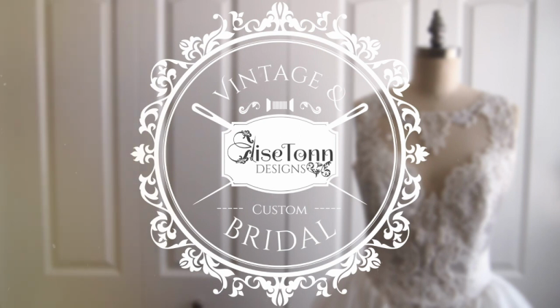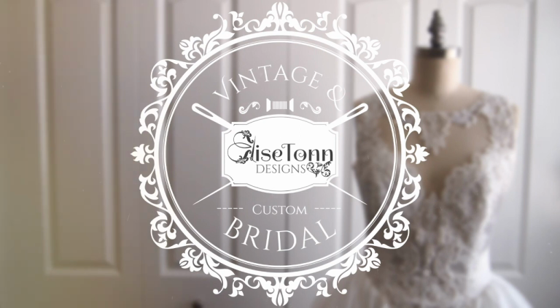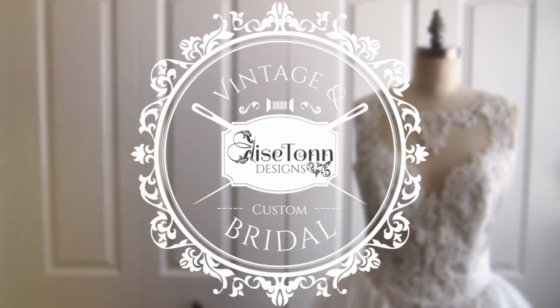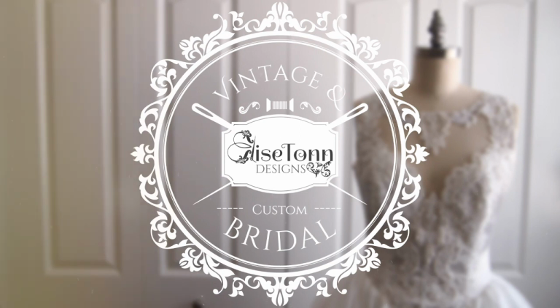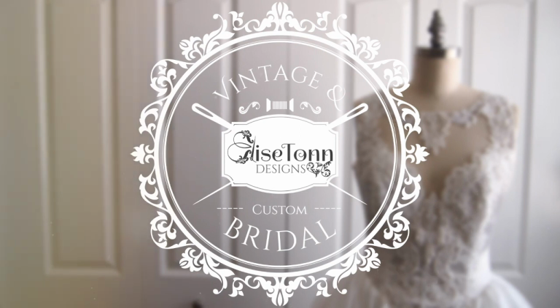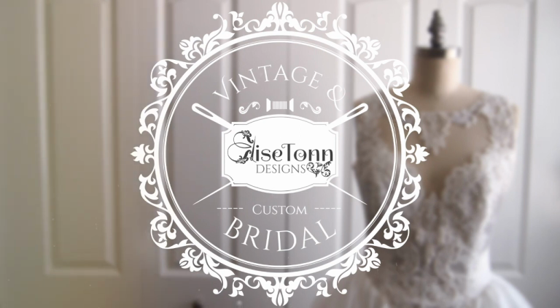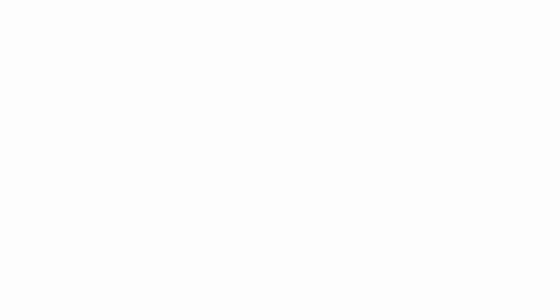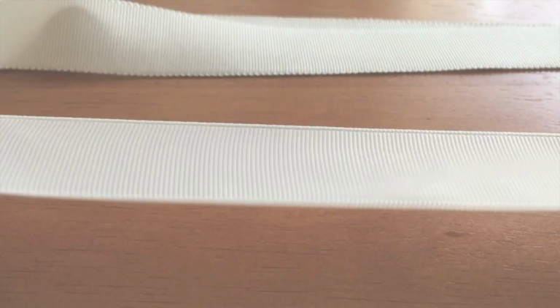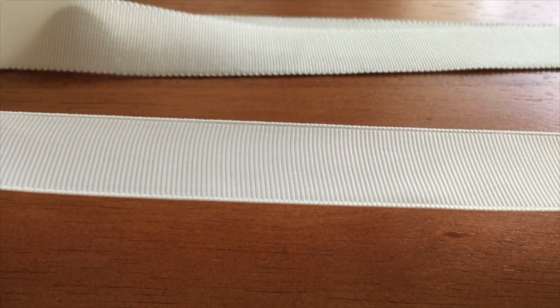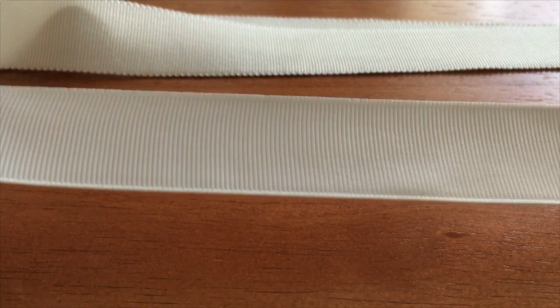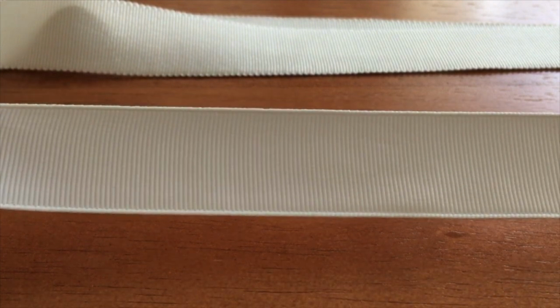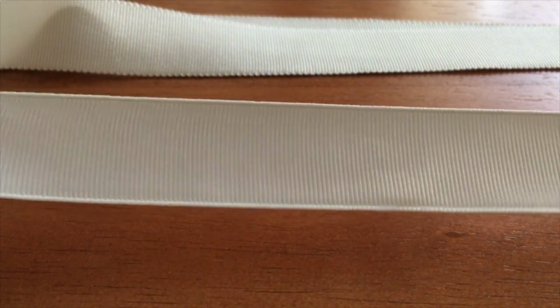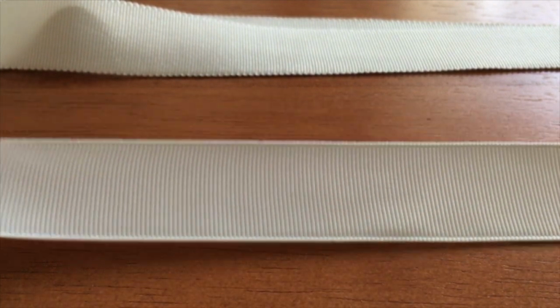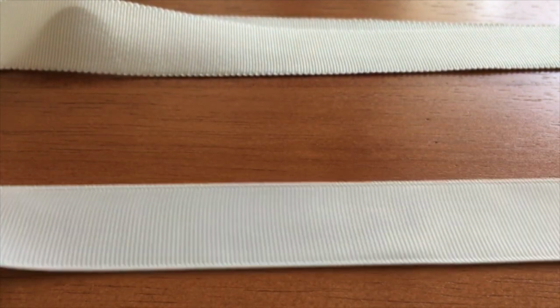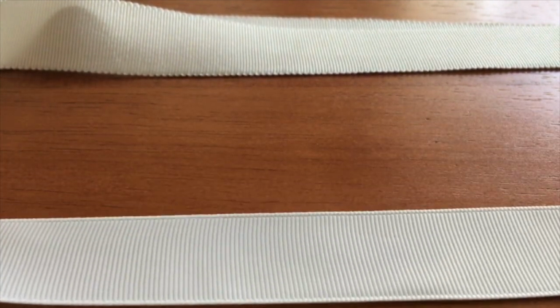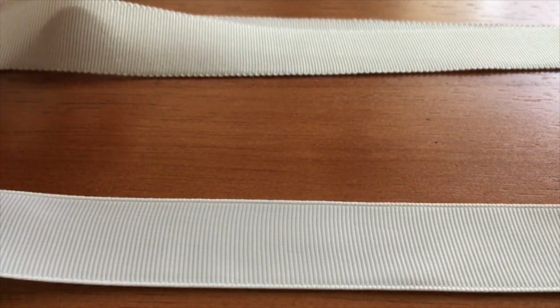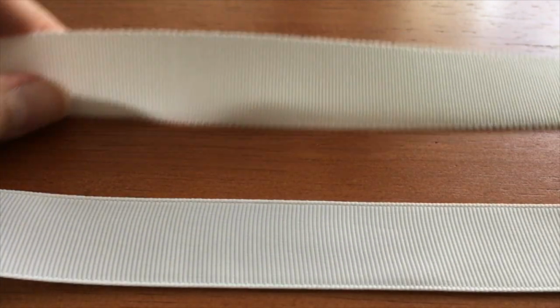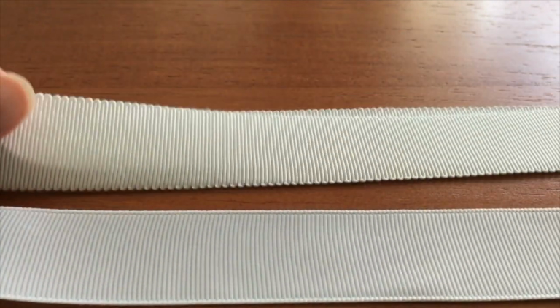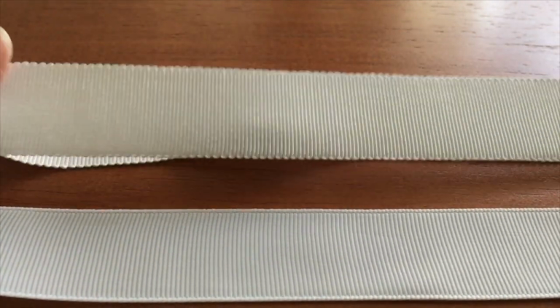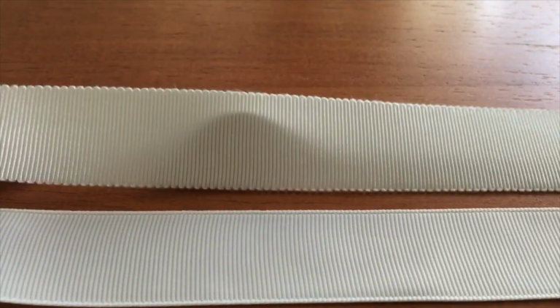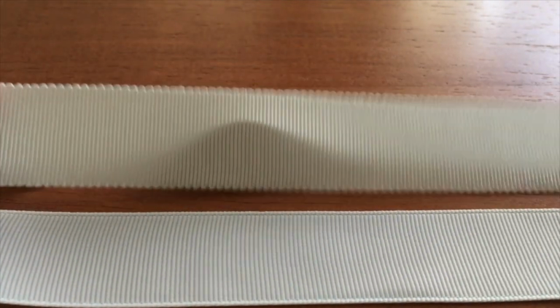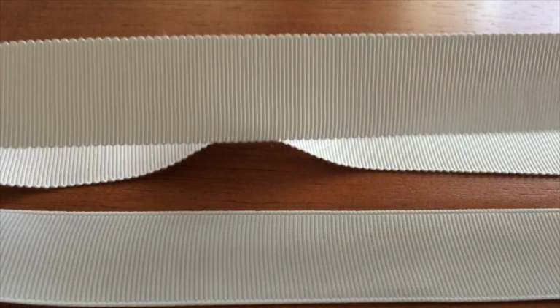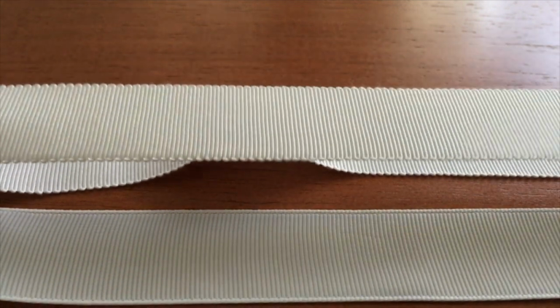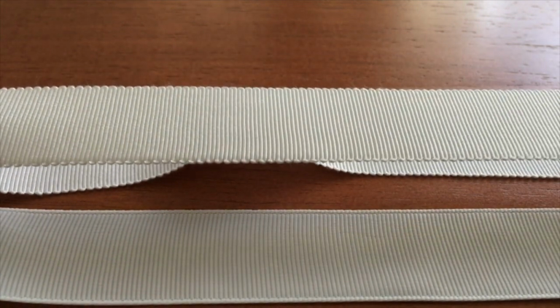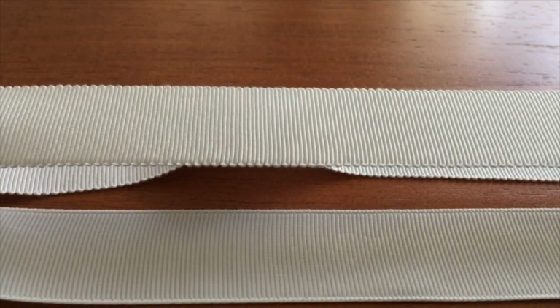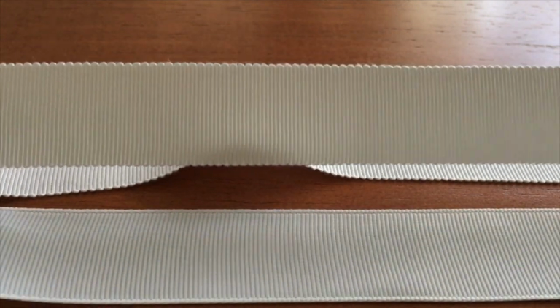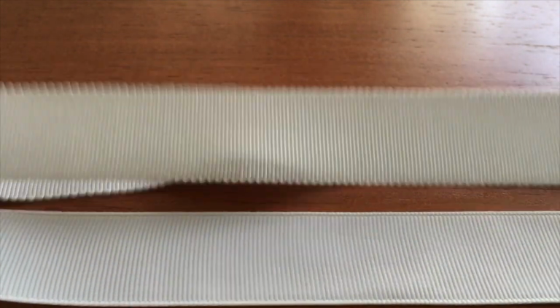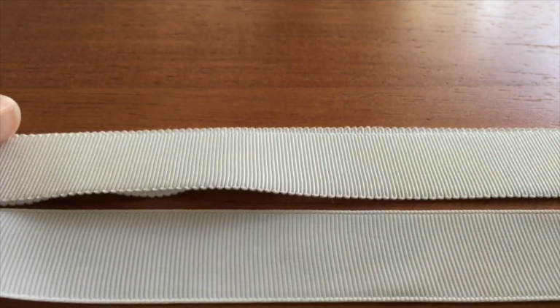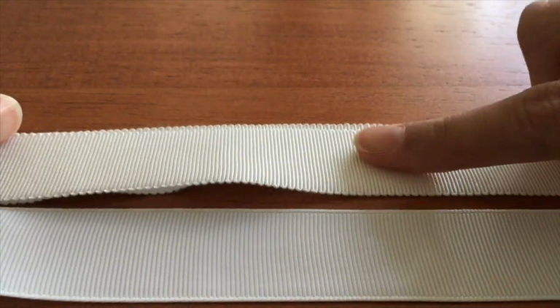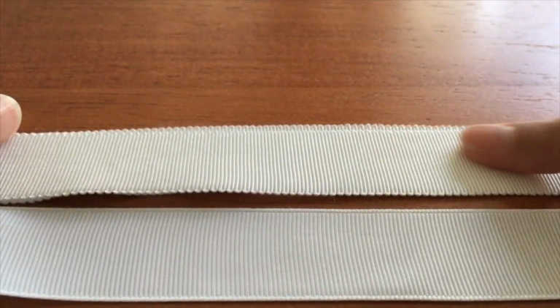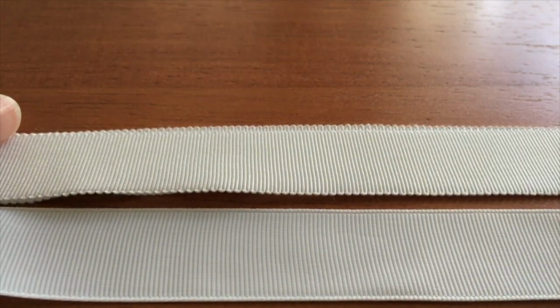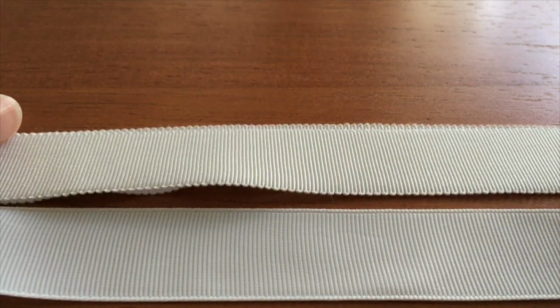Hi everyone, Brittany here from Elise Tan Designs. Today we are going to be making a waist stay, and that is a little belt that goes inside of a garment to sort of support it. You can do this with two different types of ribbon.